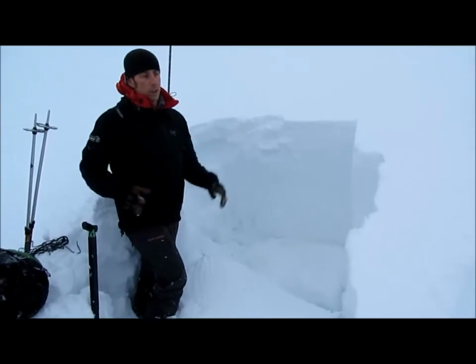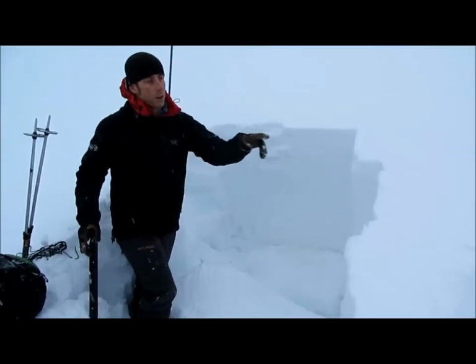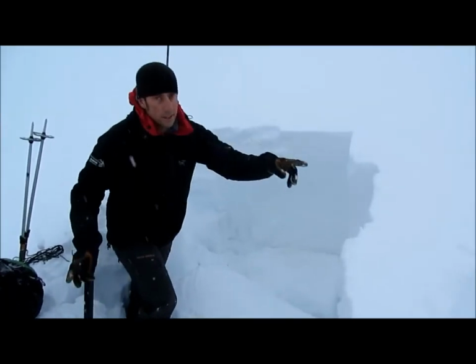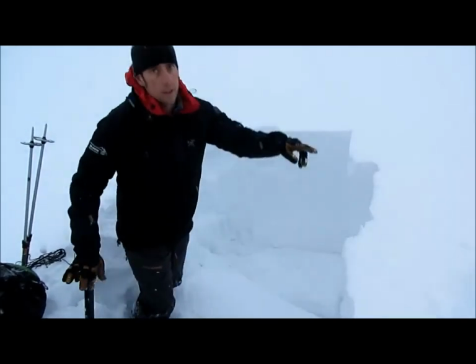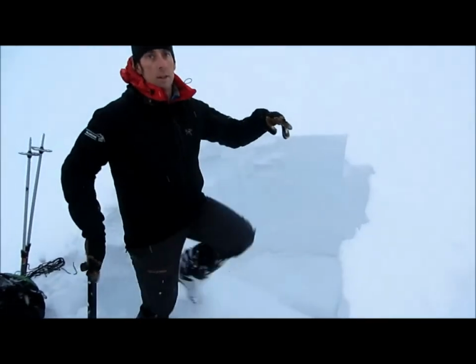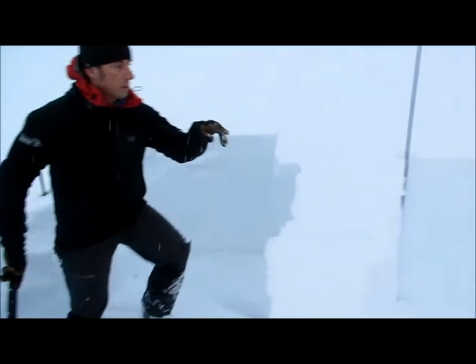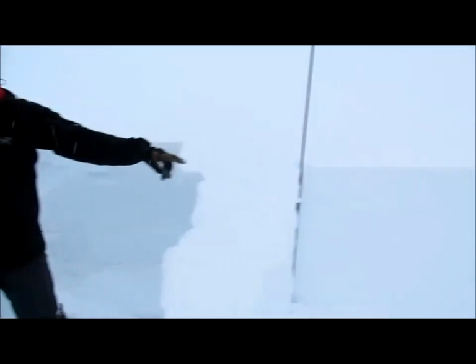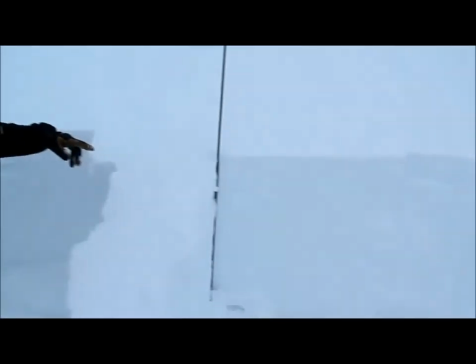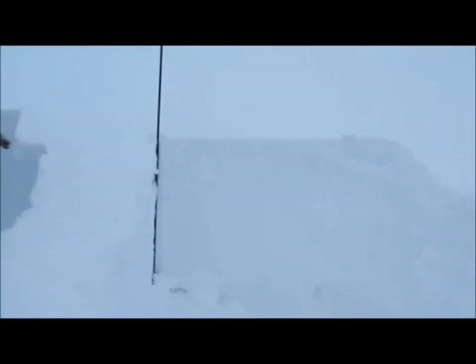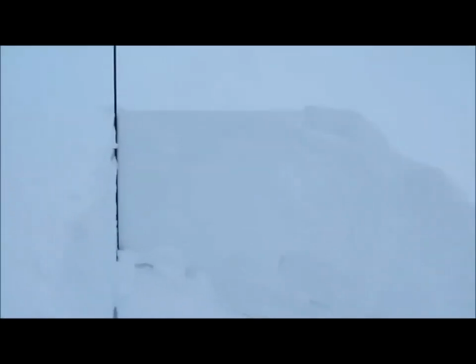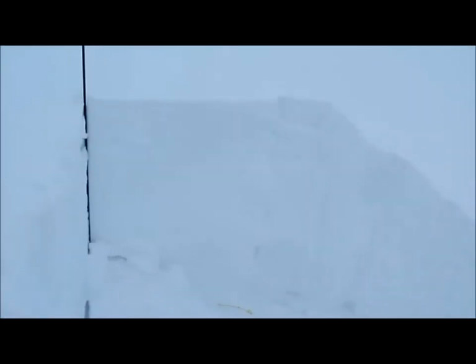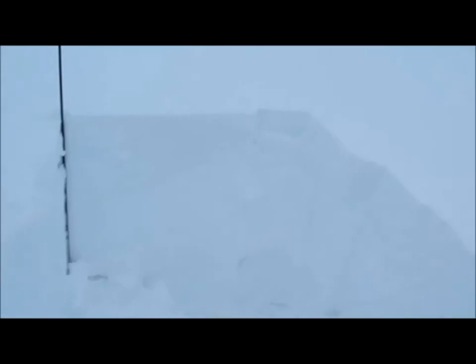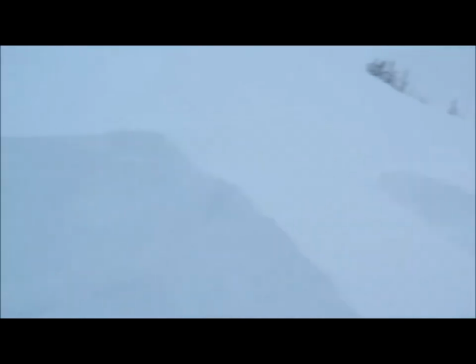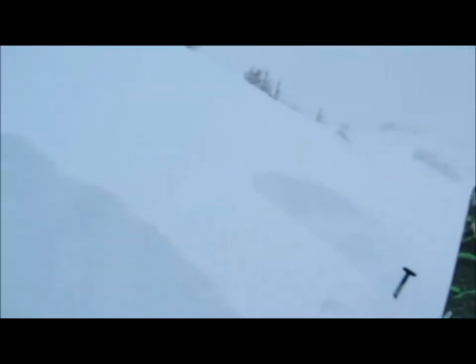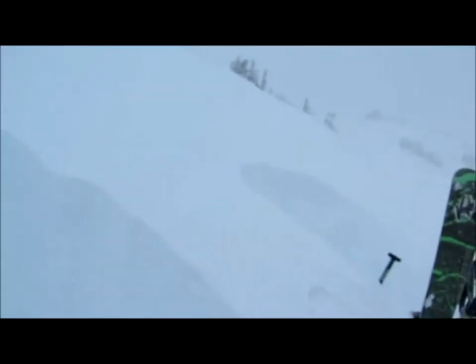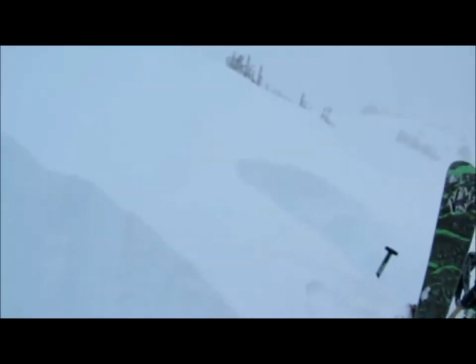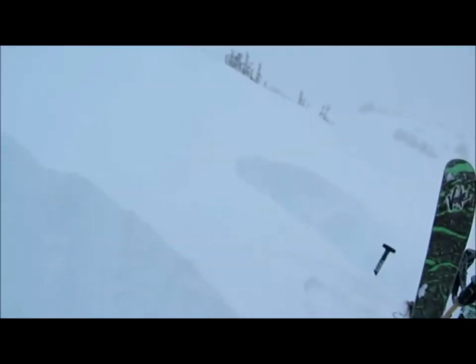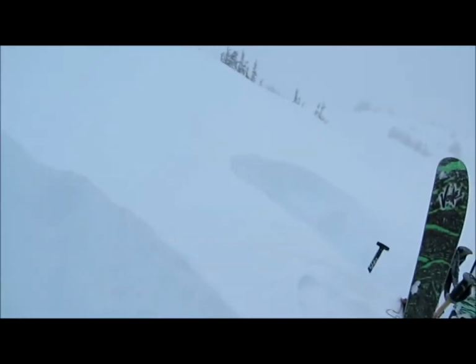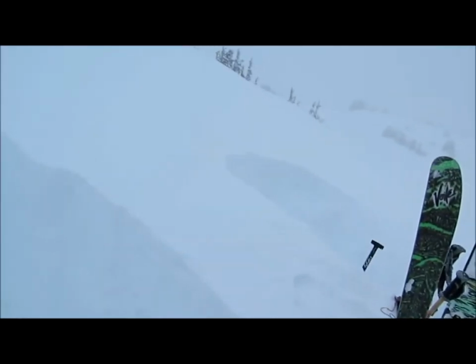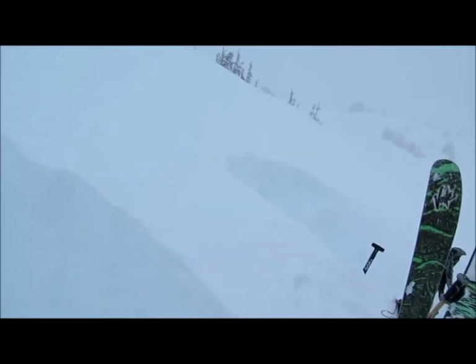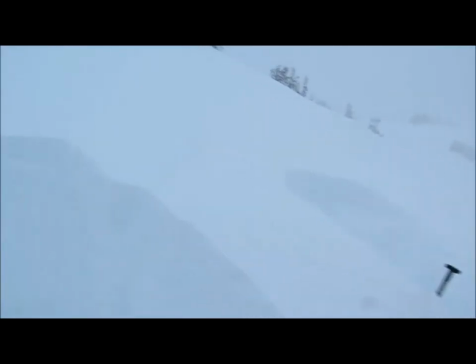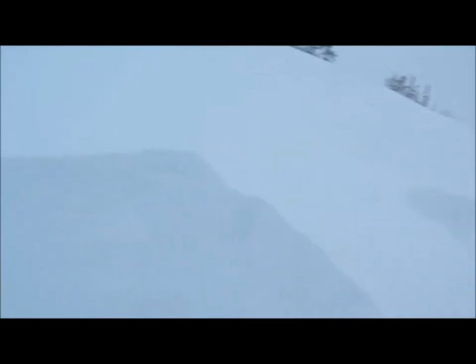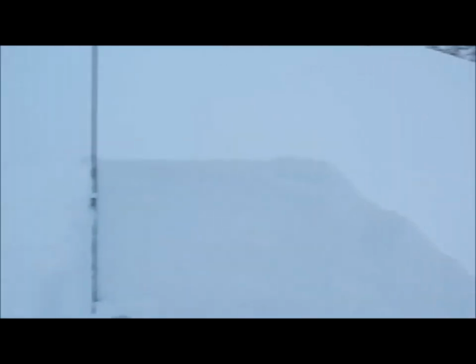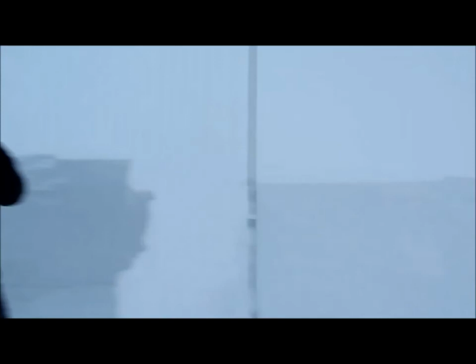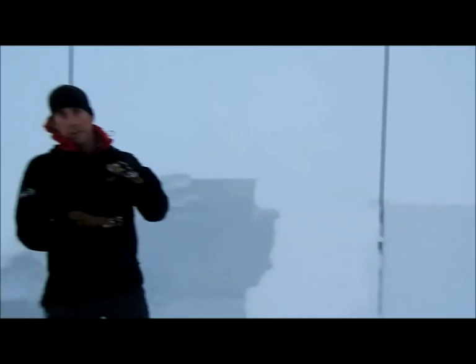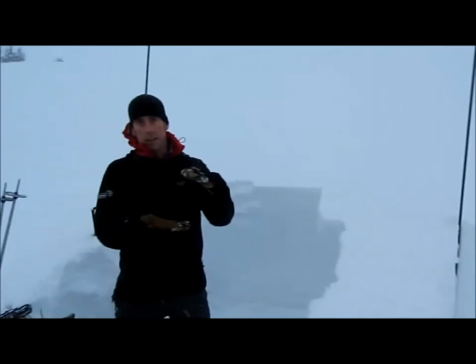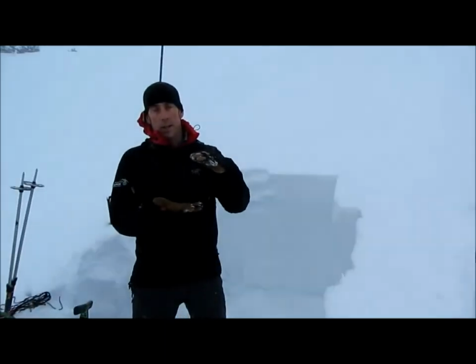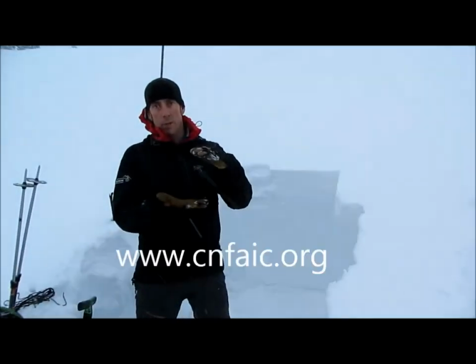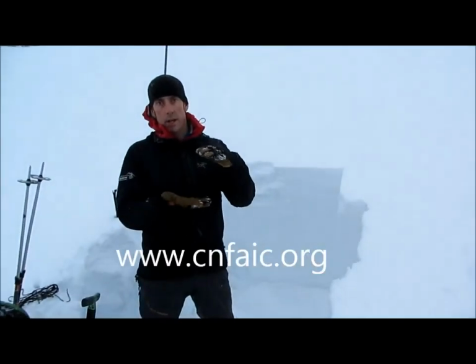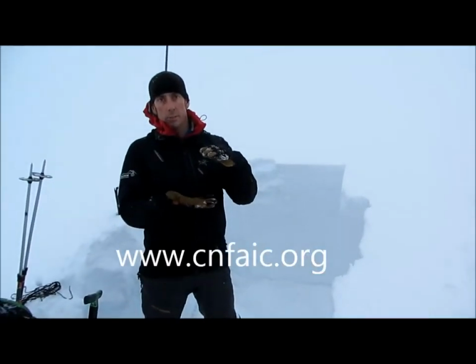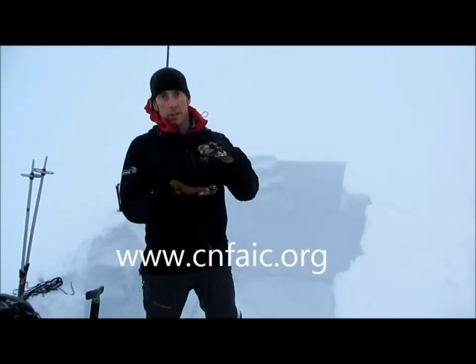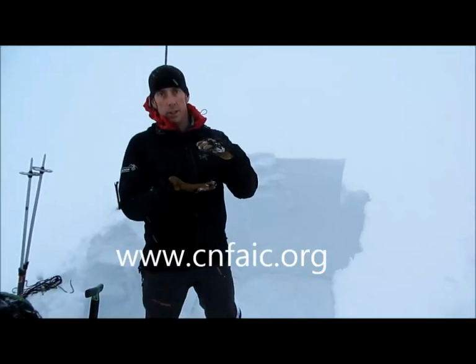In our other pits here, we had varying results. So when we're dealing with a deep slab, we need to think about where that slab is the thinnest, and I want to be very suspicious of those areas.